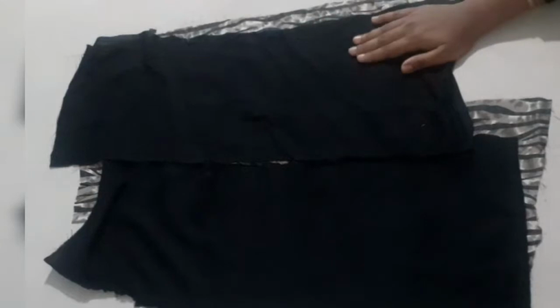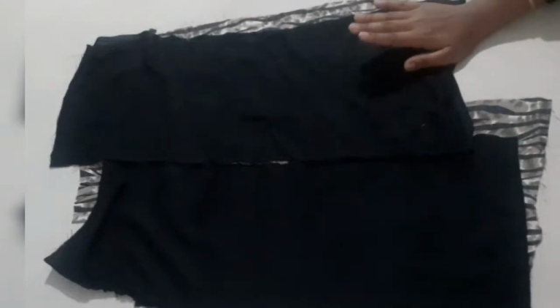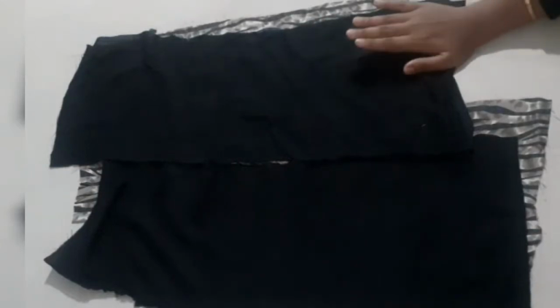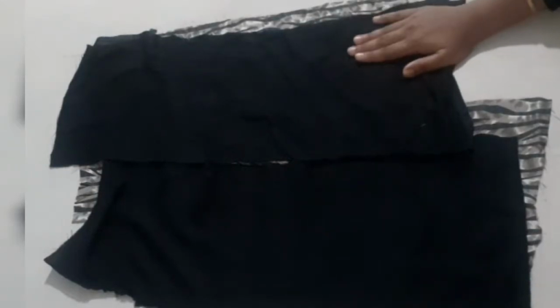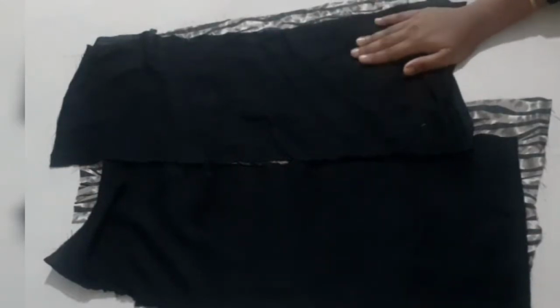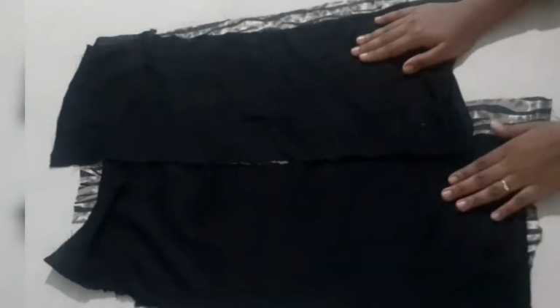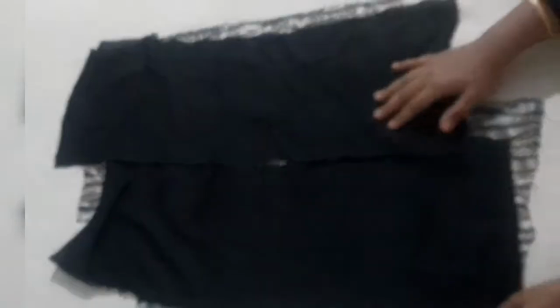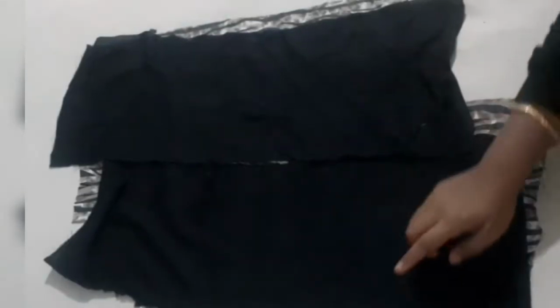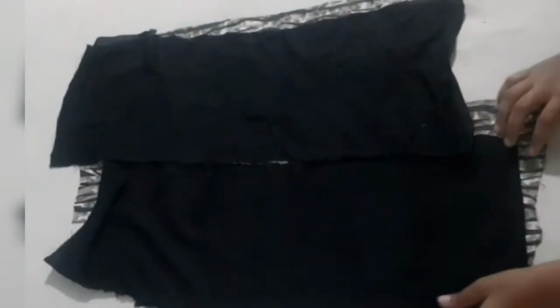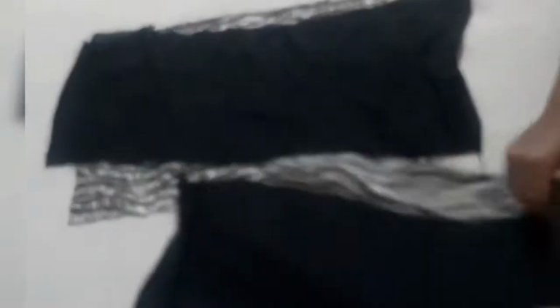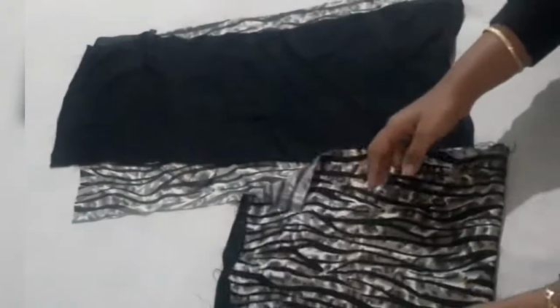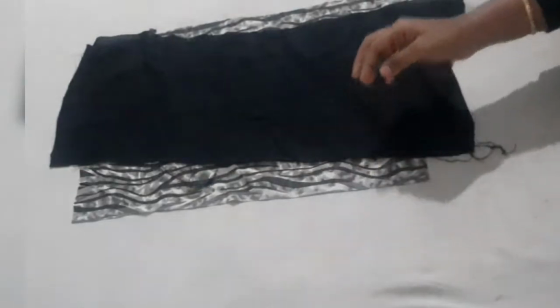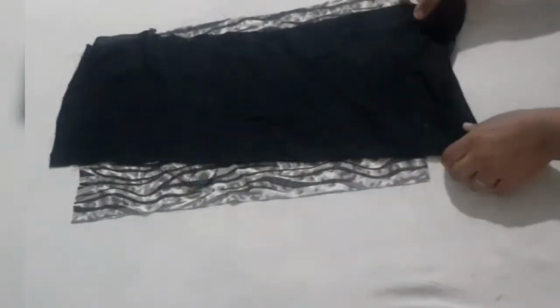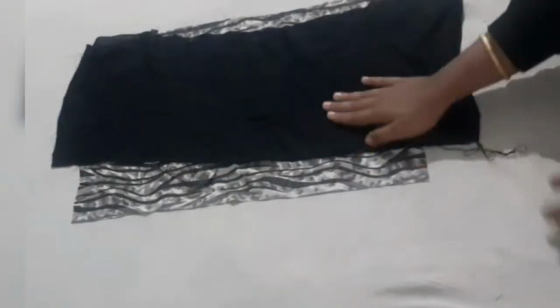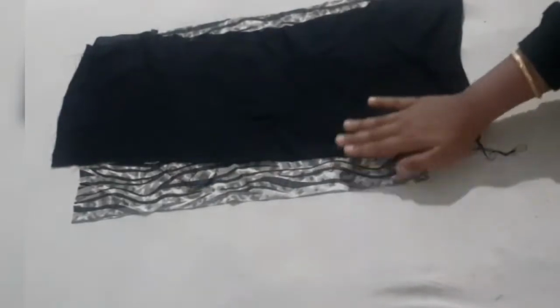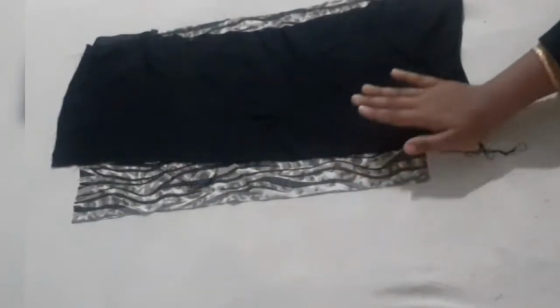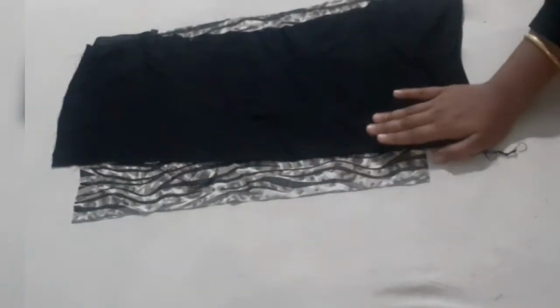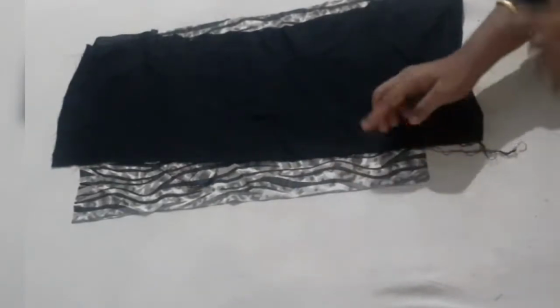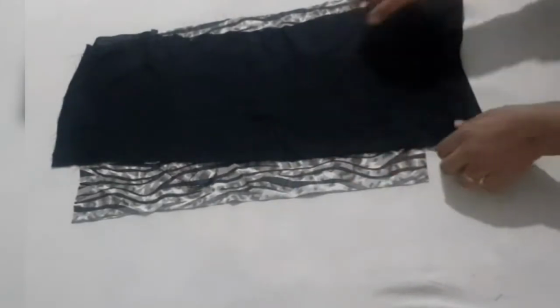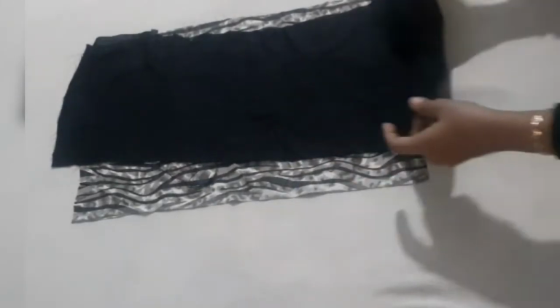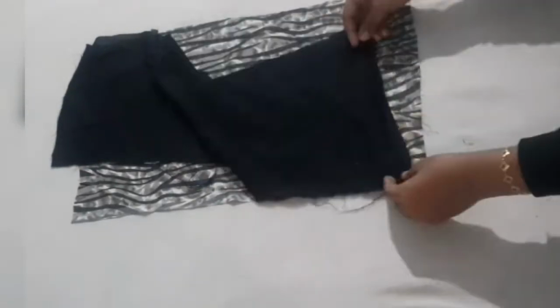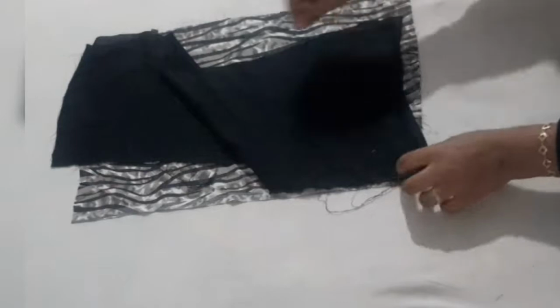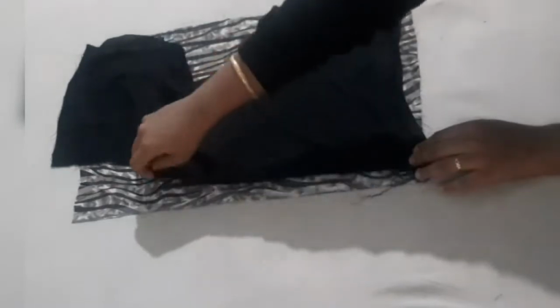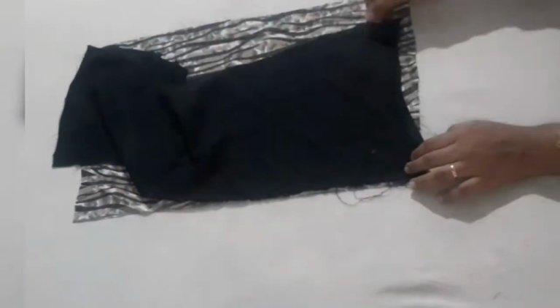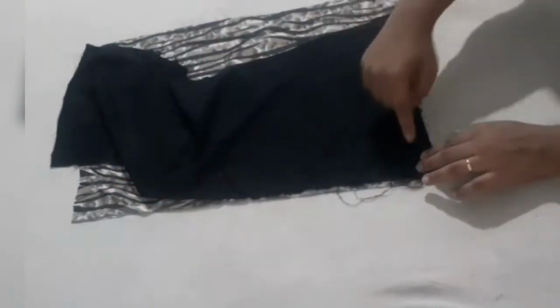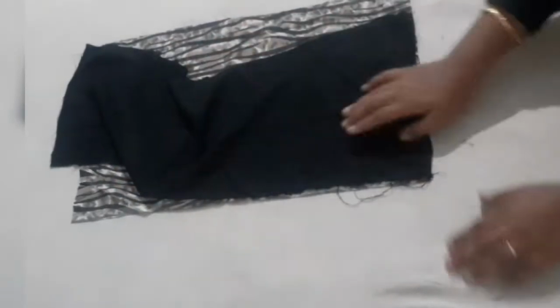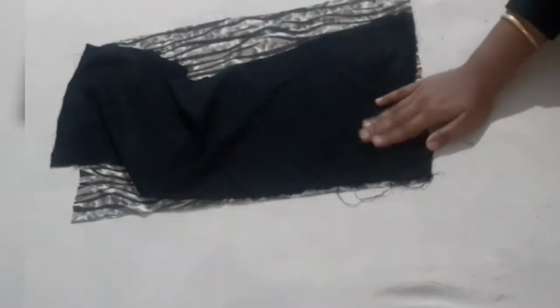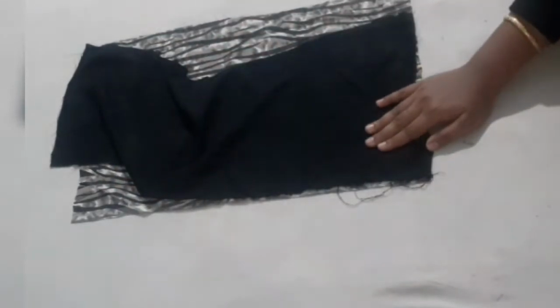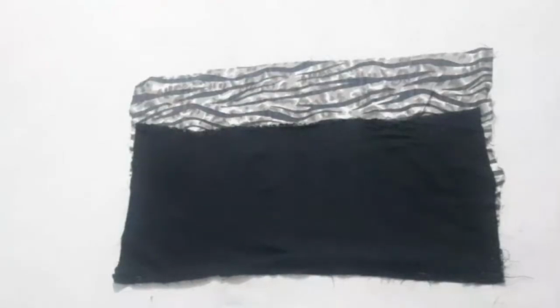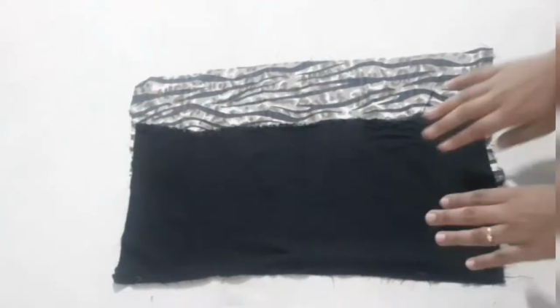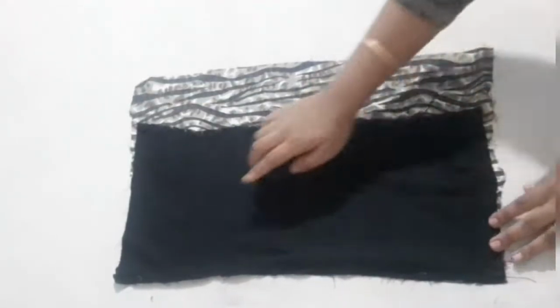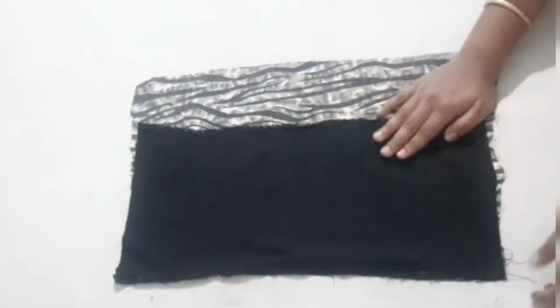We will stitch it. First, we will put the Lining Piece and stitch it along the lines. We will stitch it along the face, and also we will stitch it along the next piece. This is the Lining Piece.